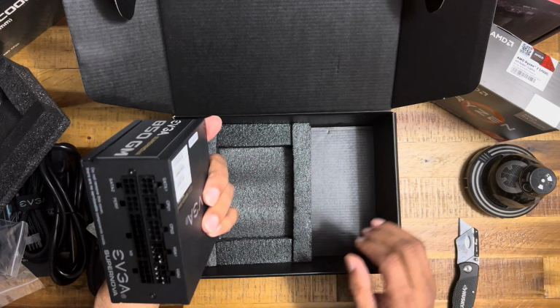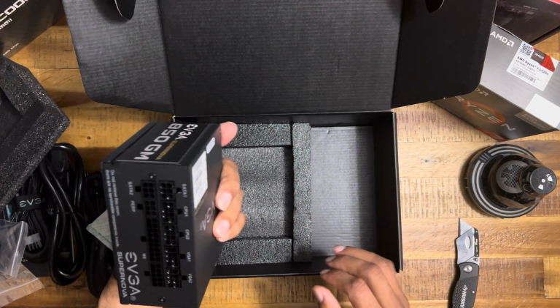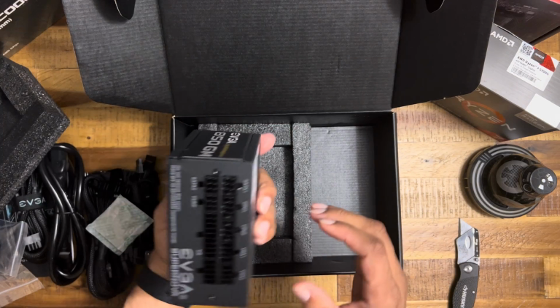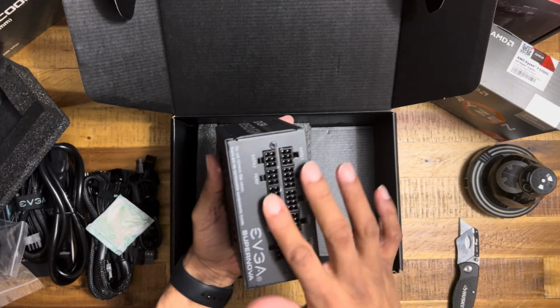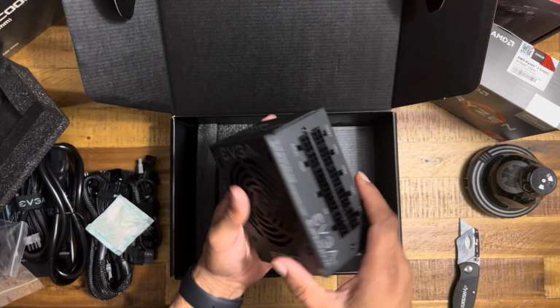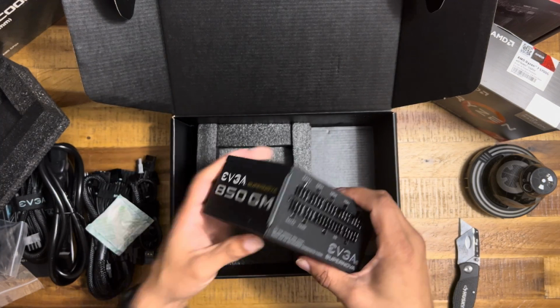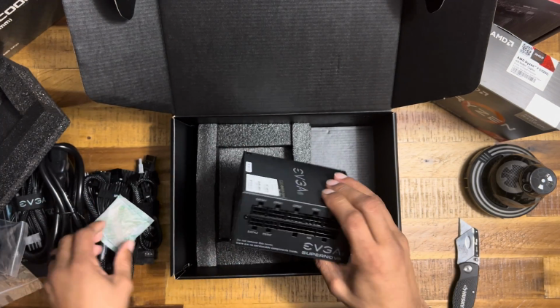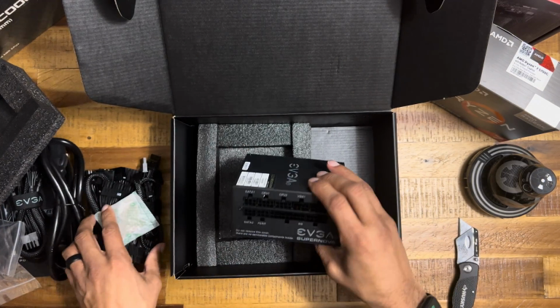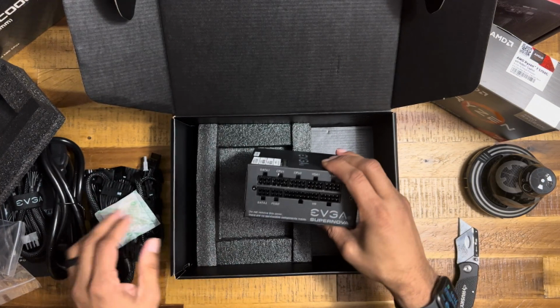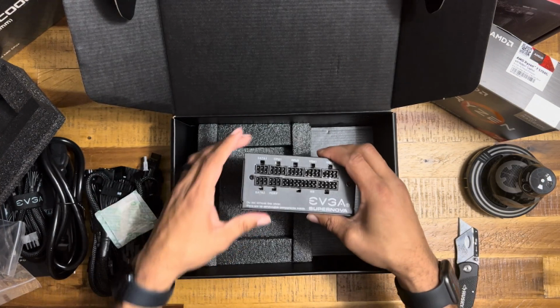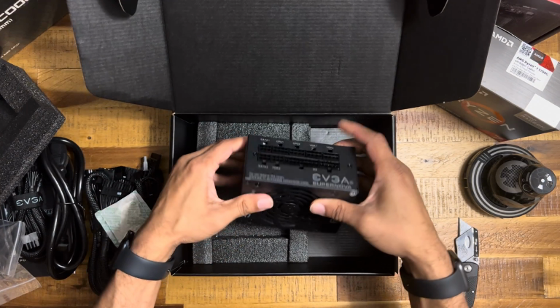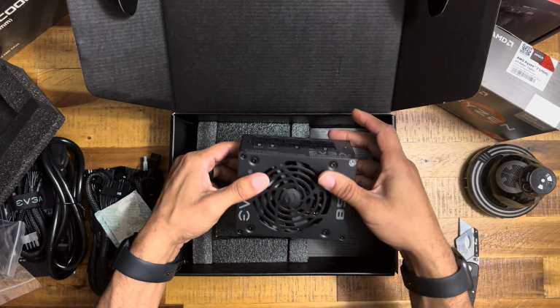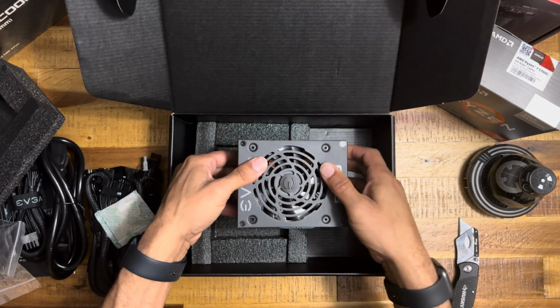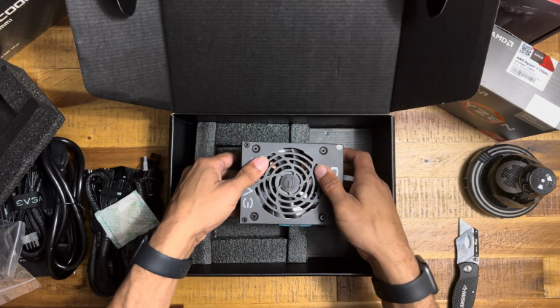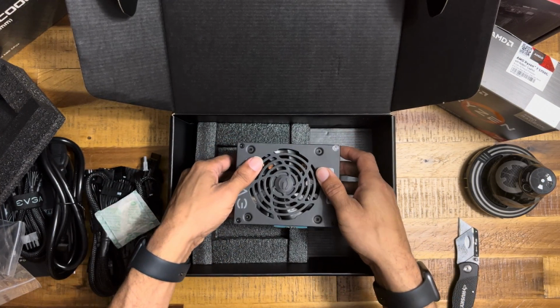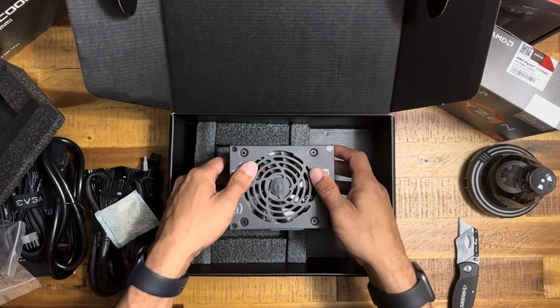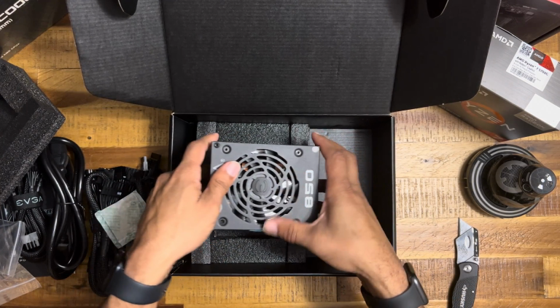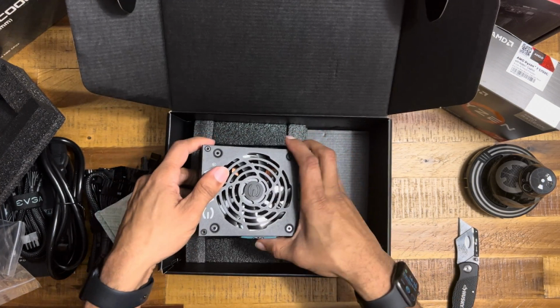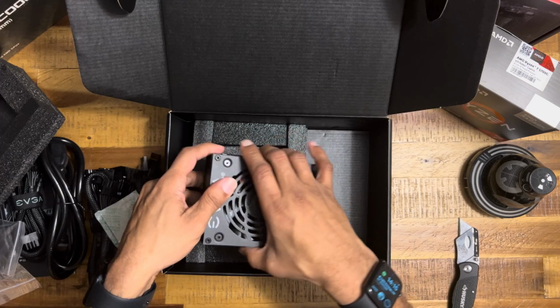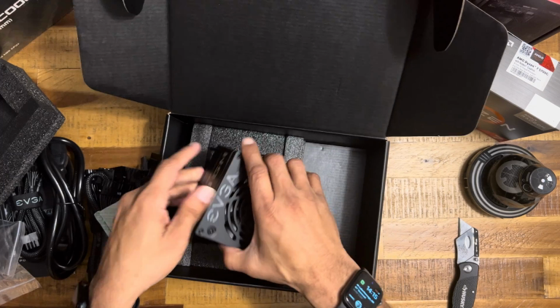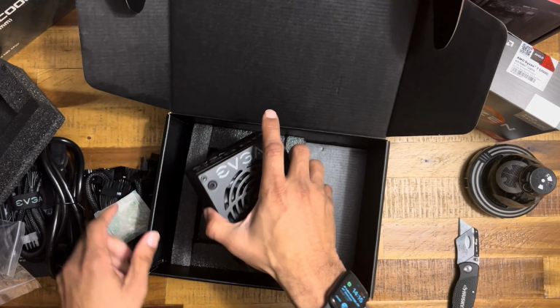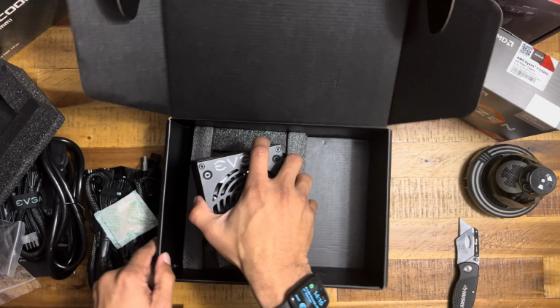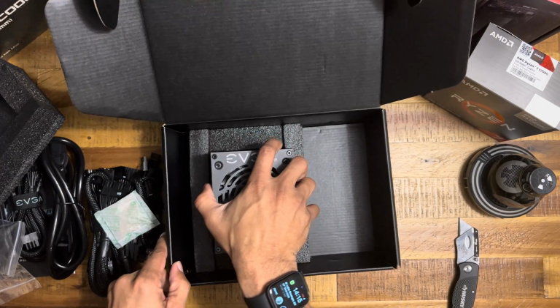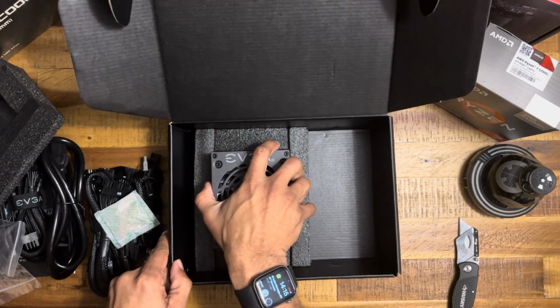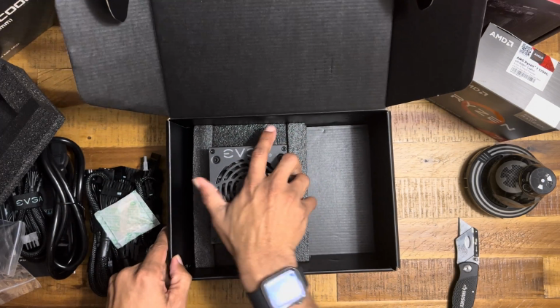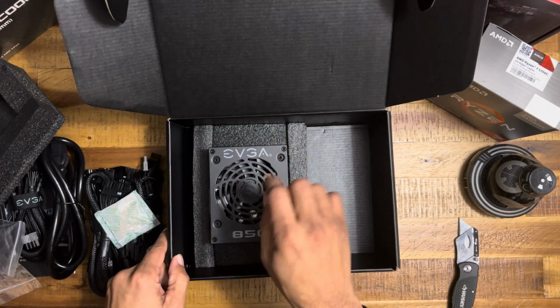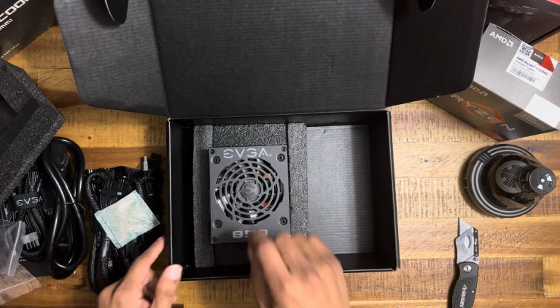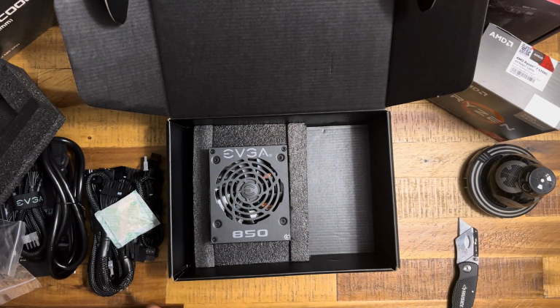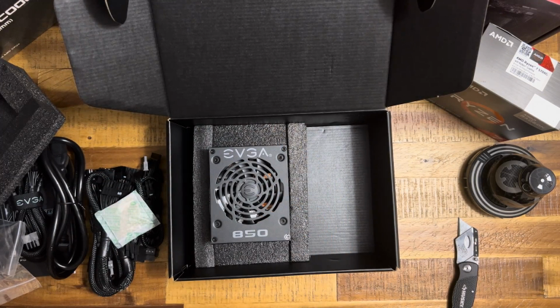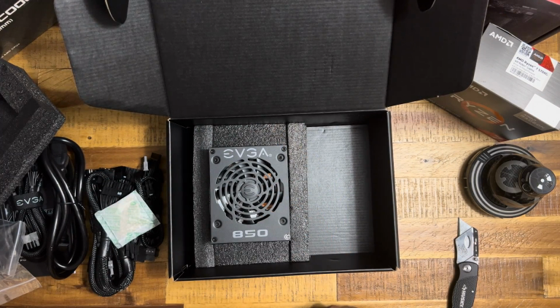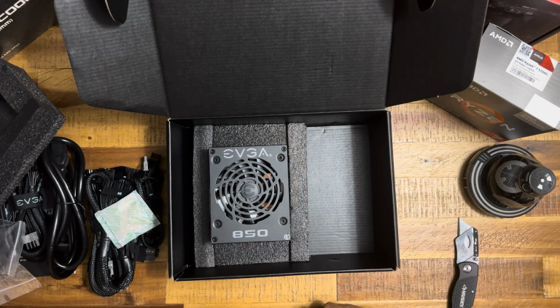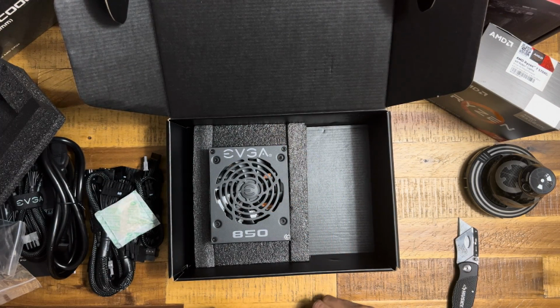There you go, people — cords, everything. This is what we came for, this is what we've got. It's going to be part of our build.